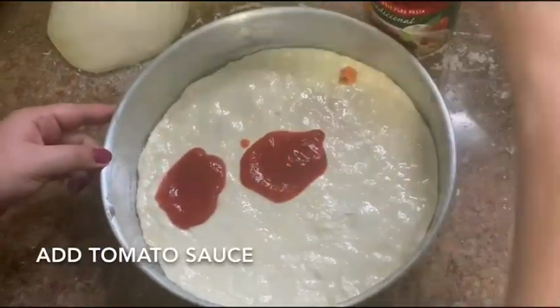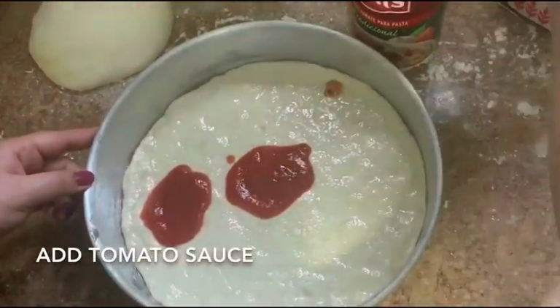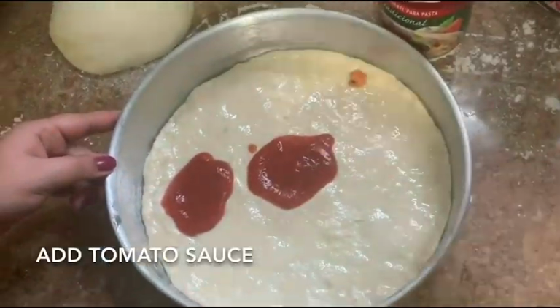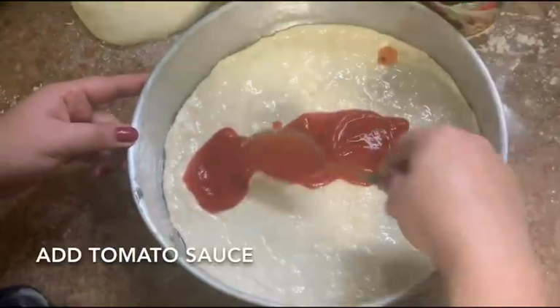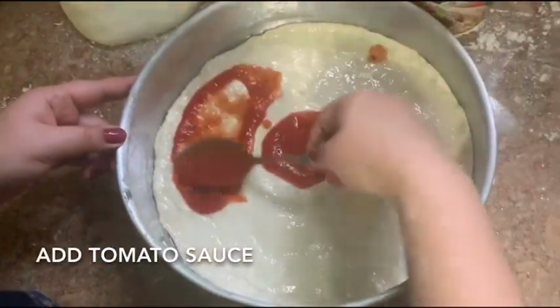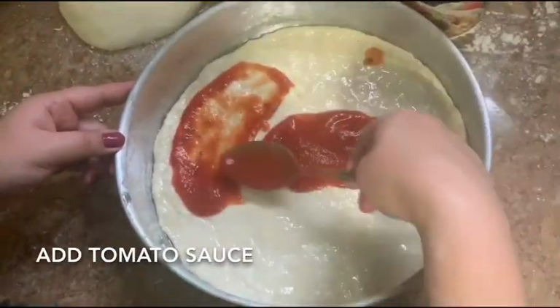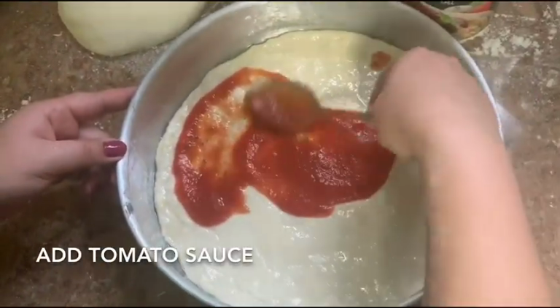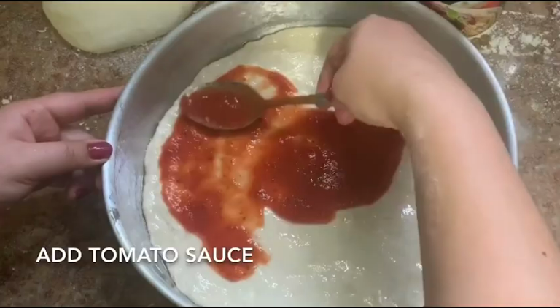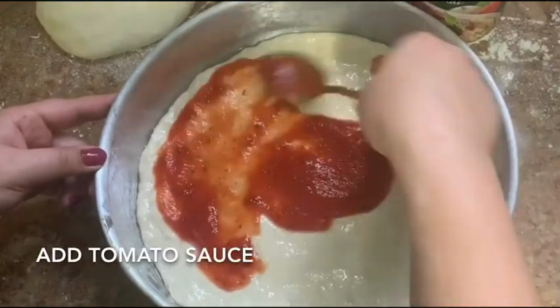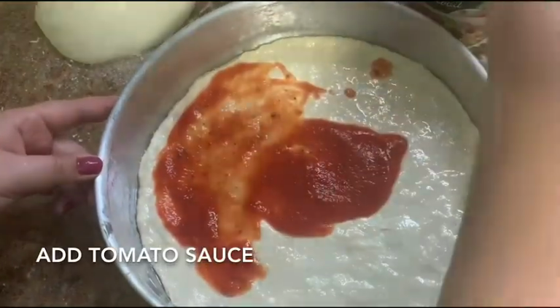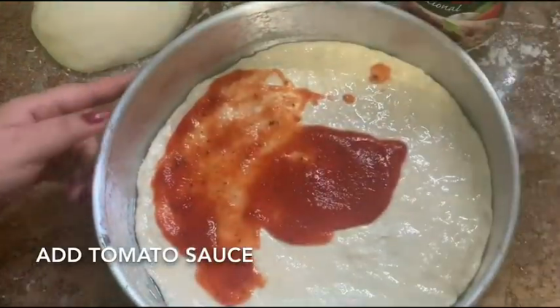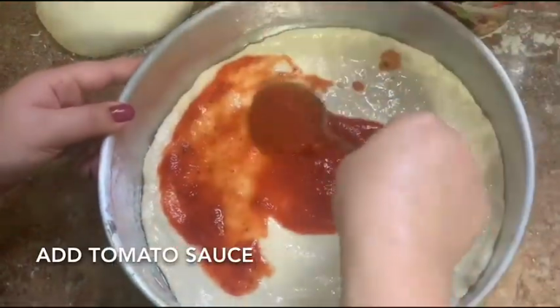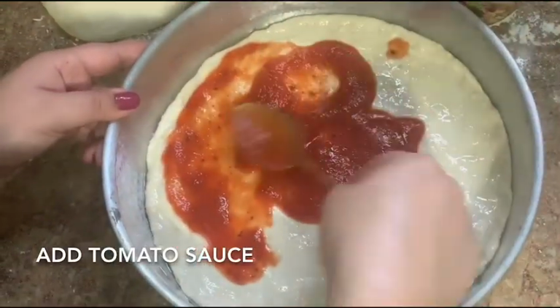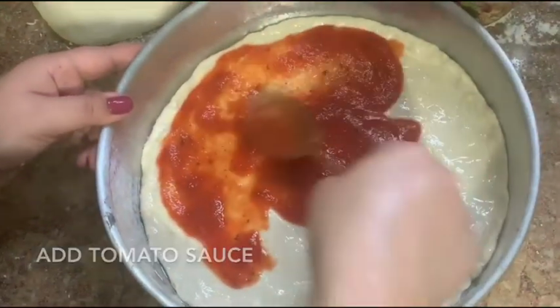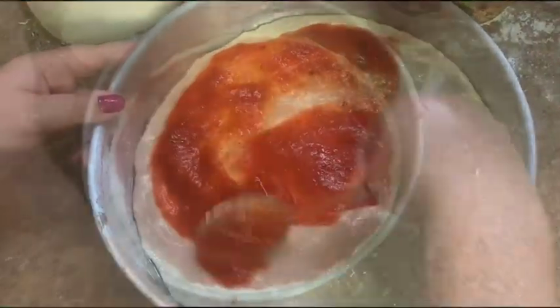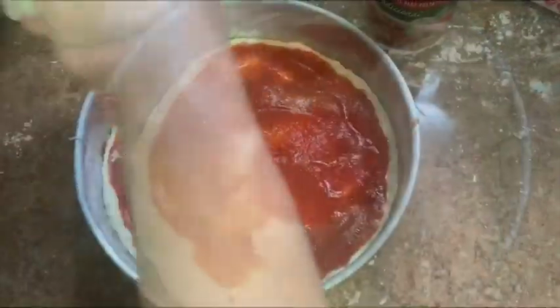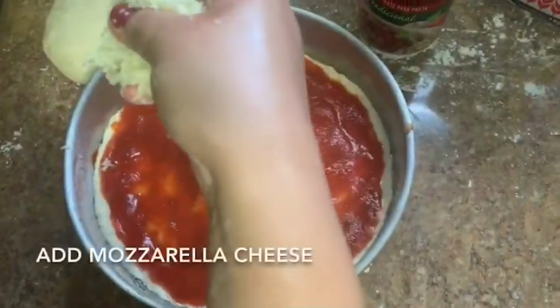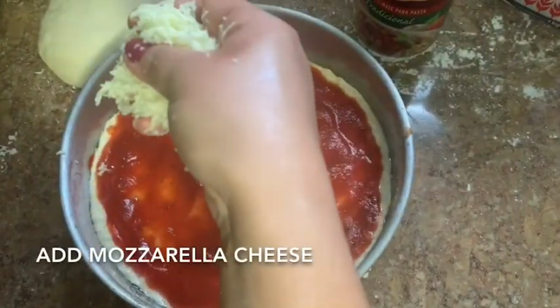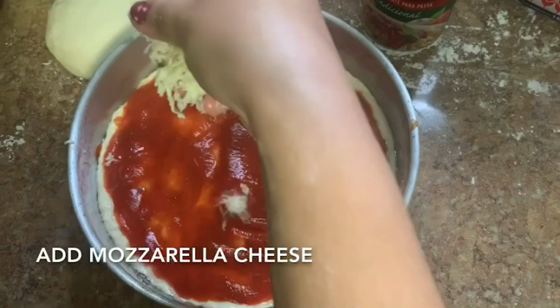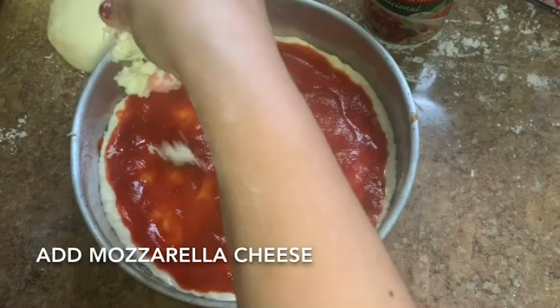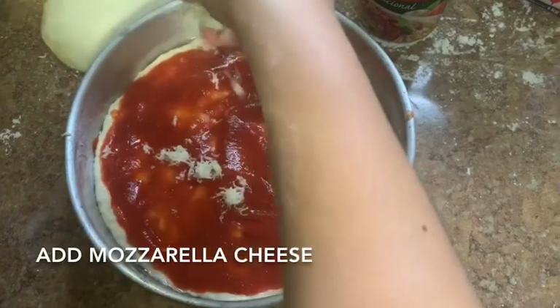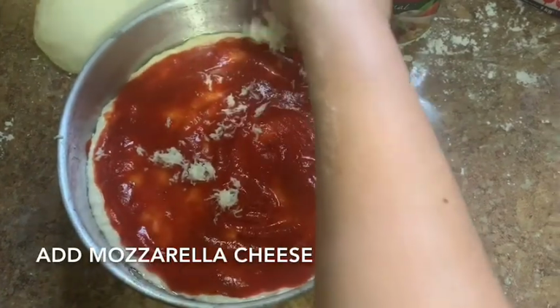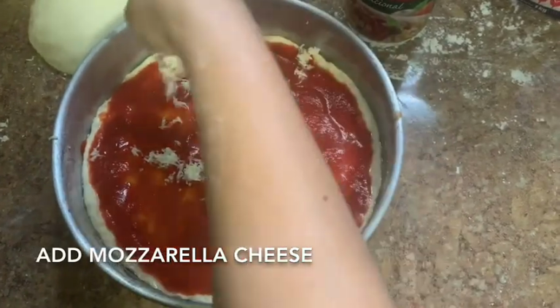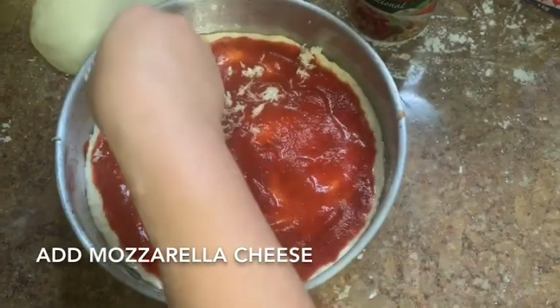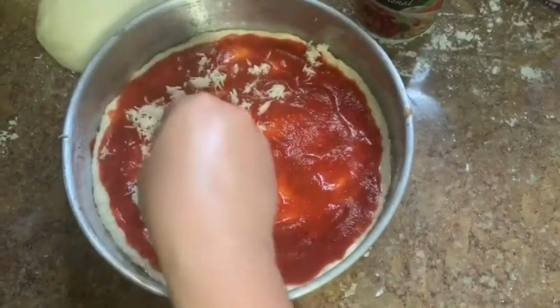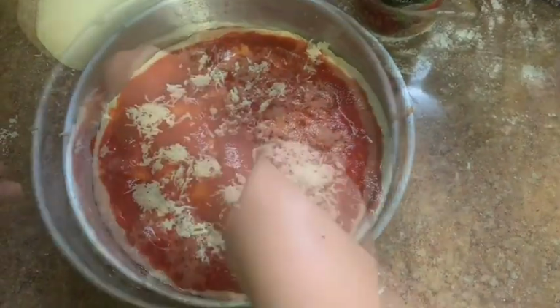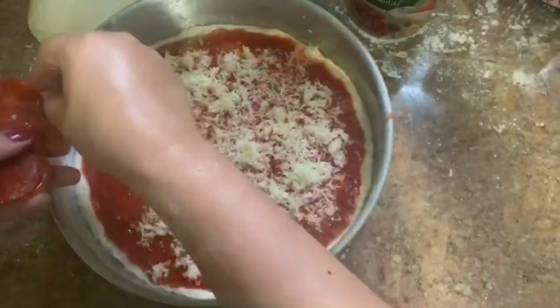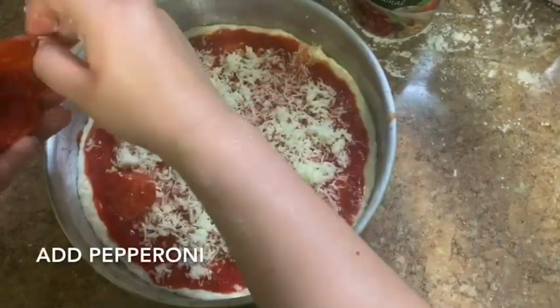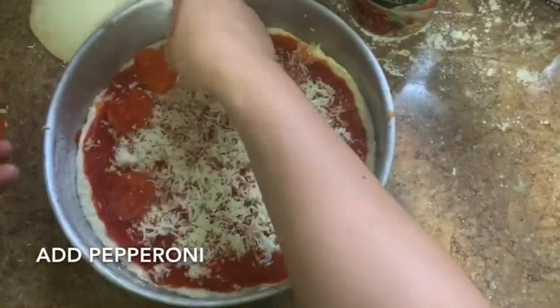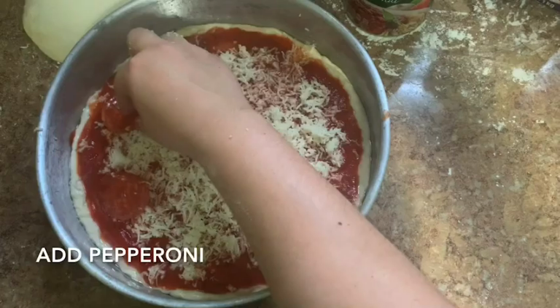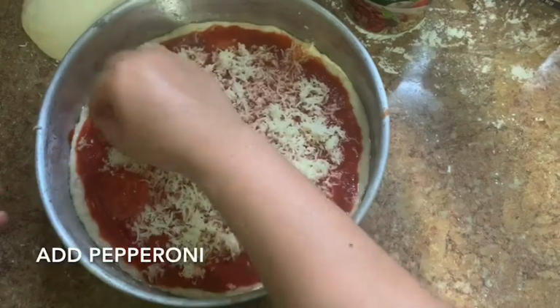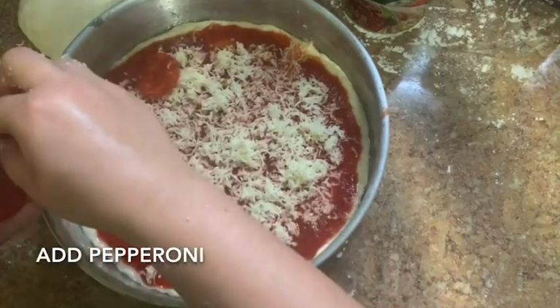Add tomato sauce. Add mozzarella cheese. Add pepperoni.